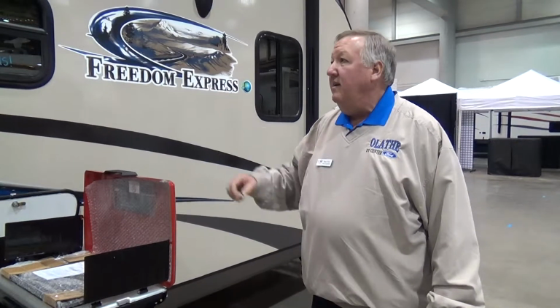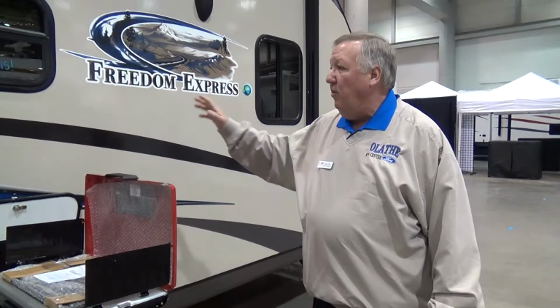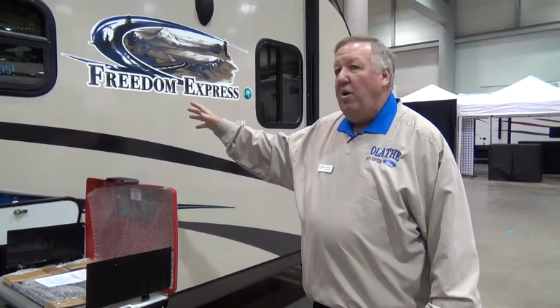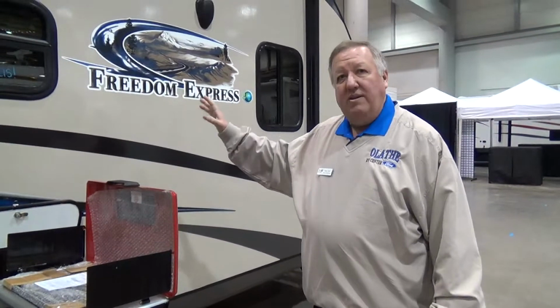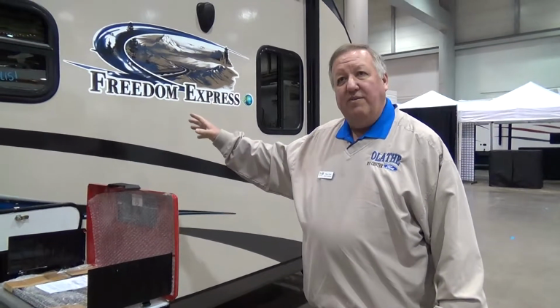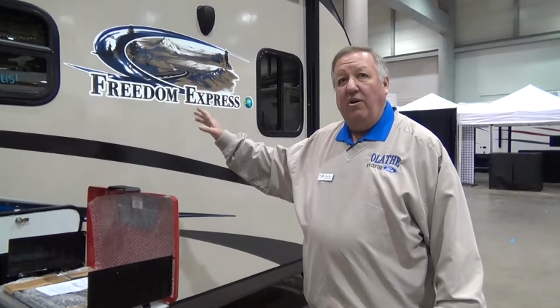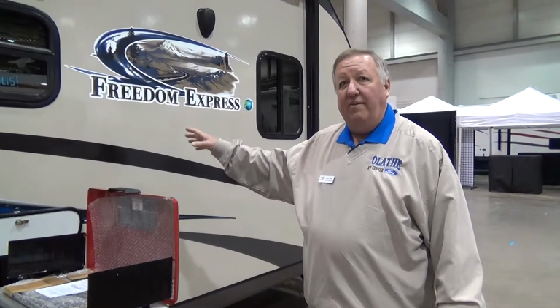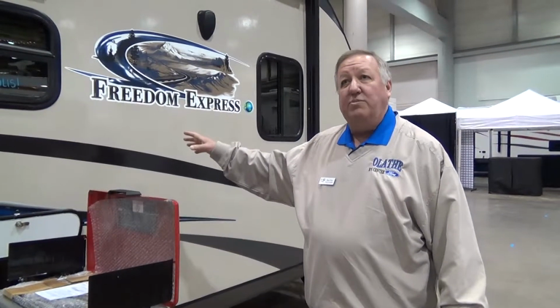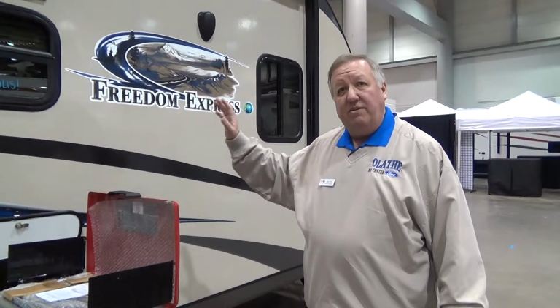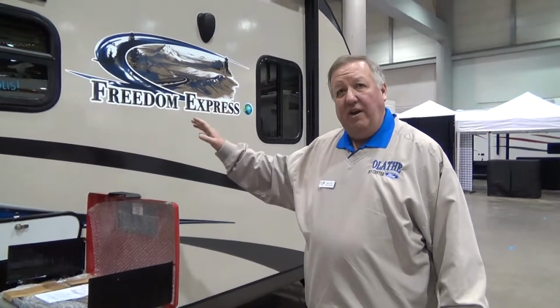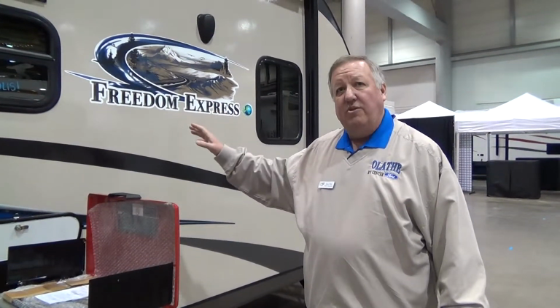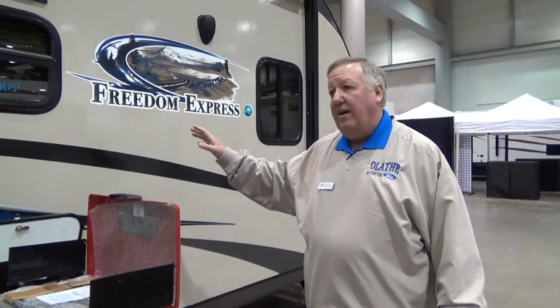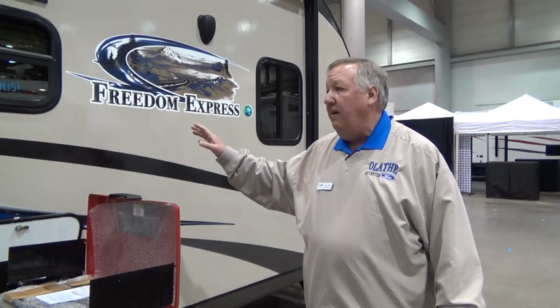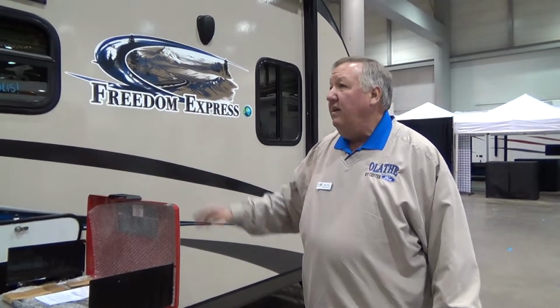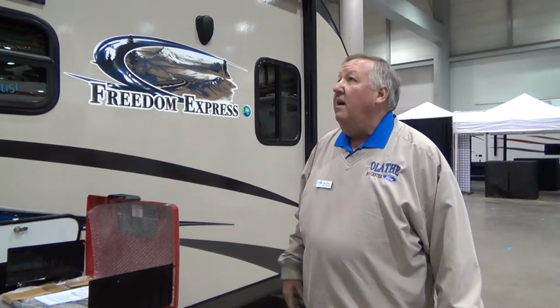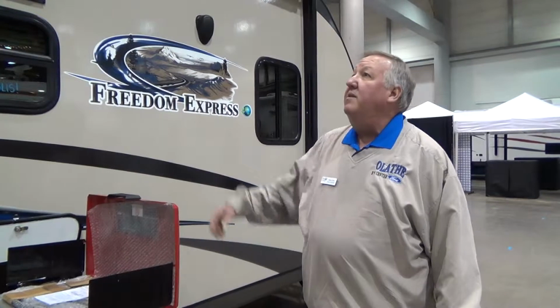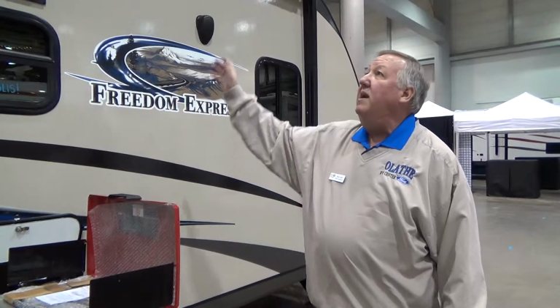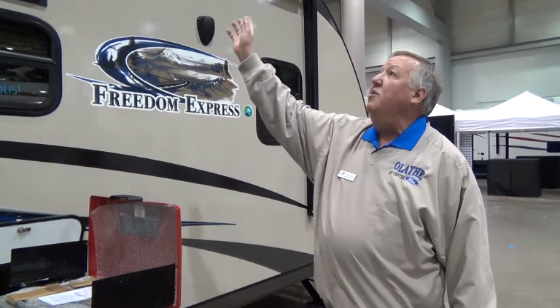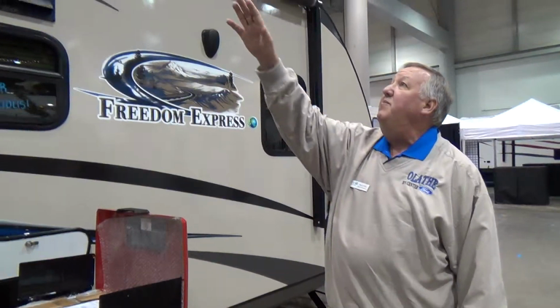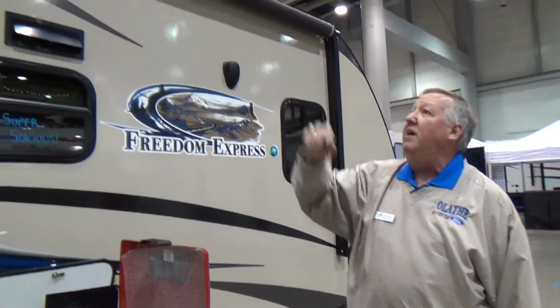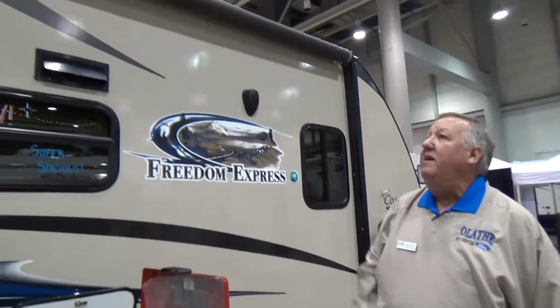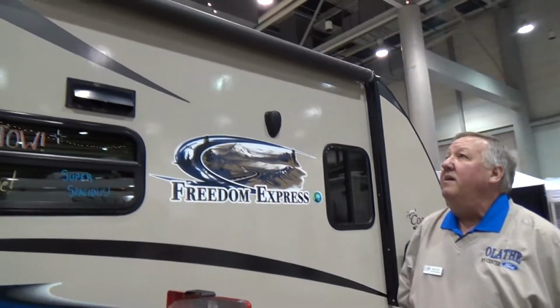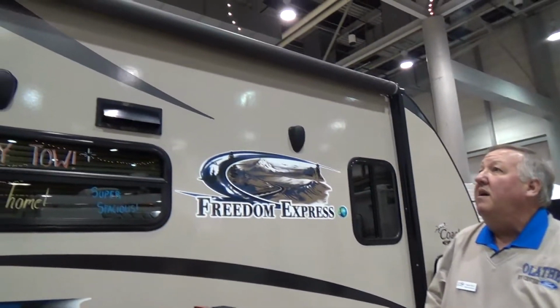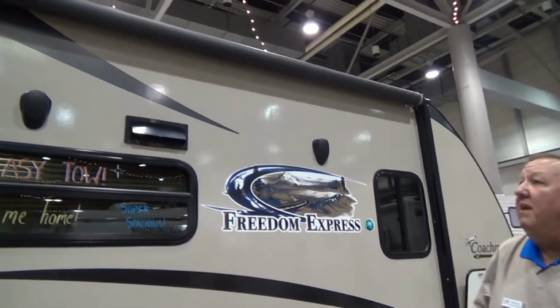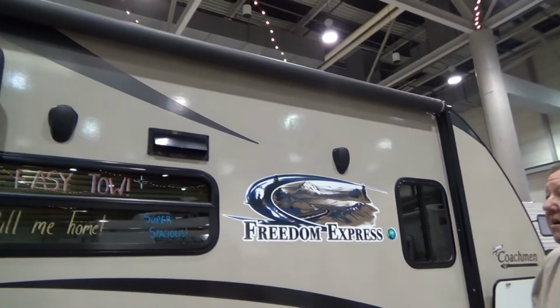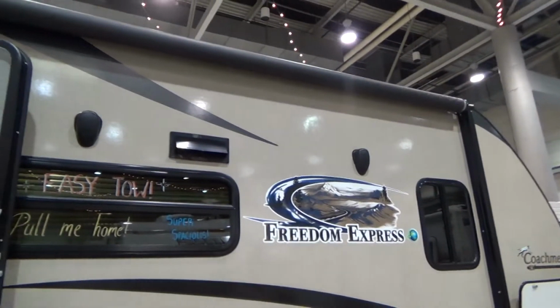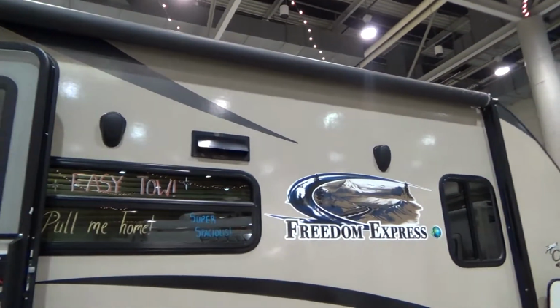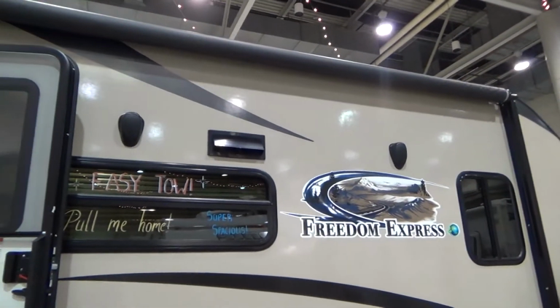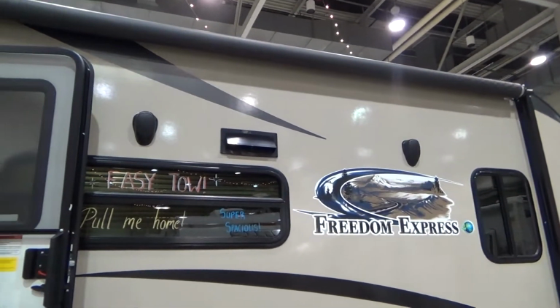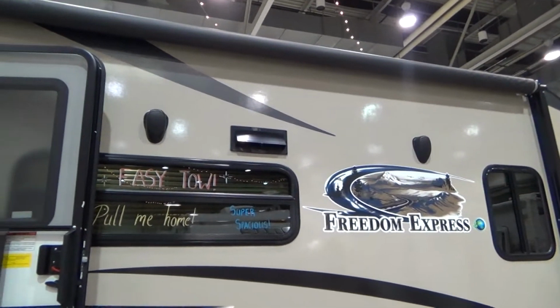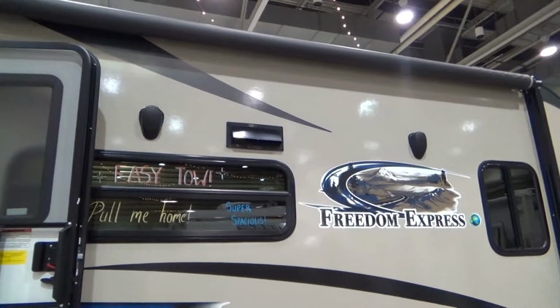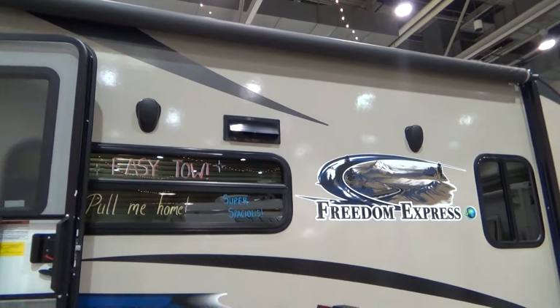It's got an R2 factor, so with the wall itself it's R11, which most trailers are R9. This one has your awning — an electric awning — and it's got your electric tongue jack.